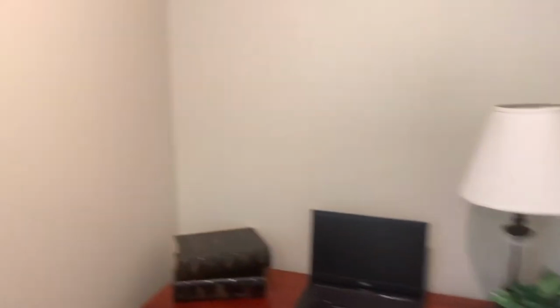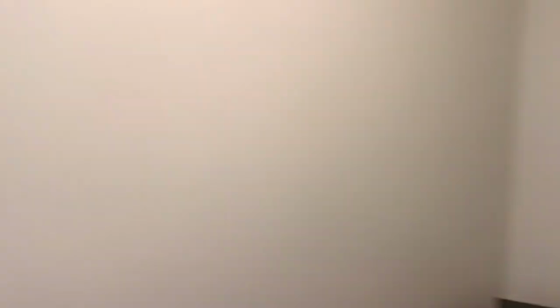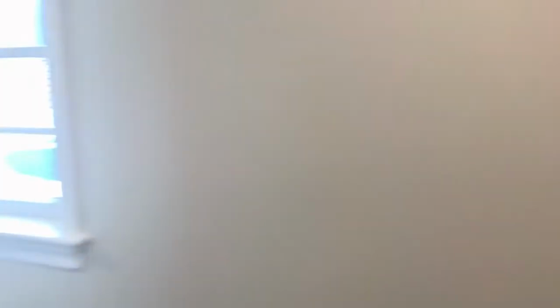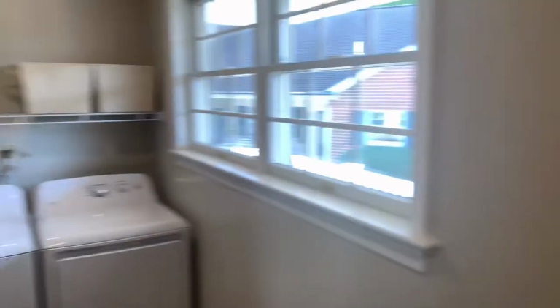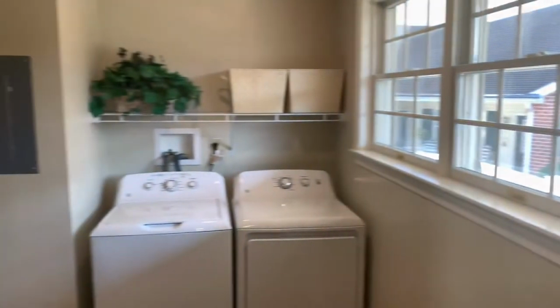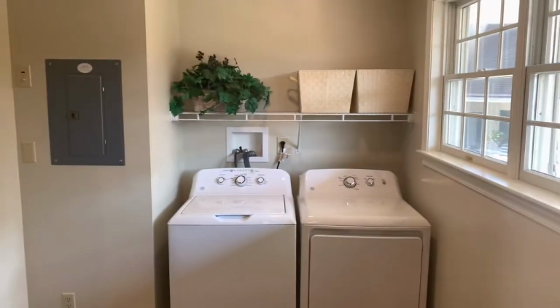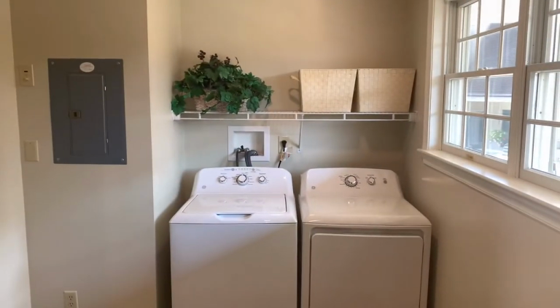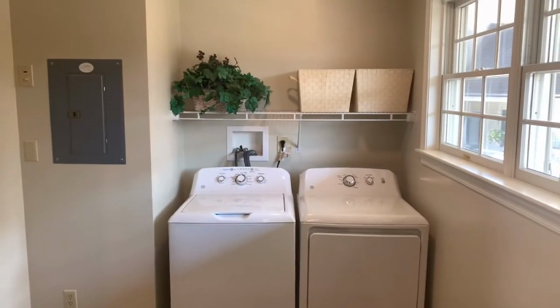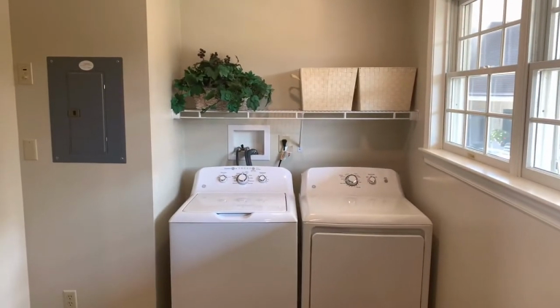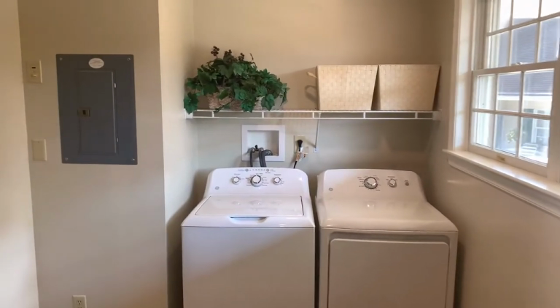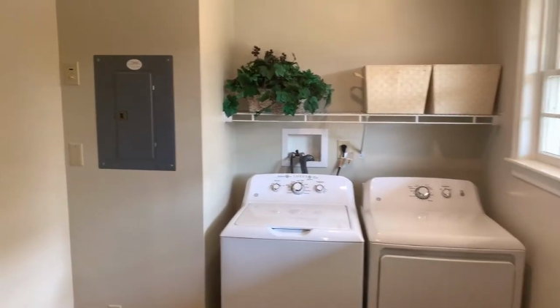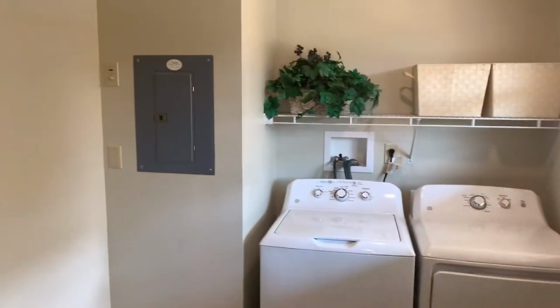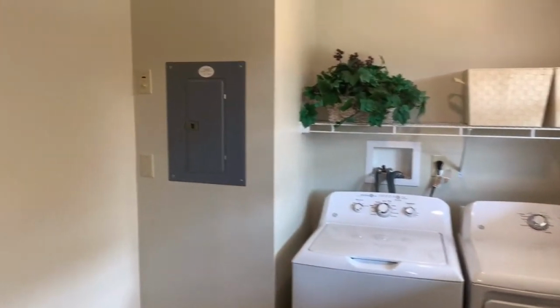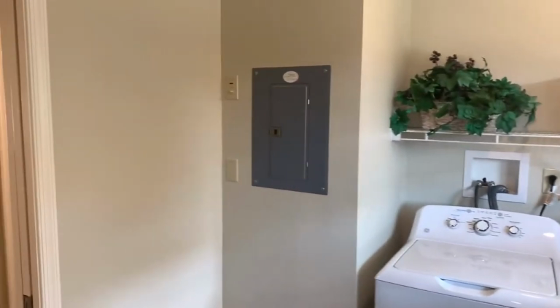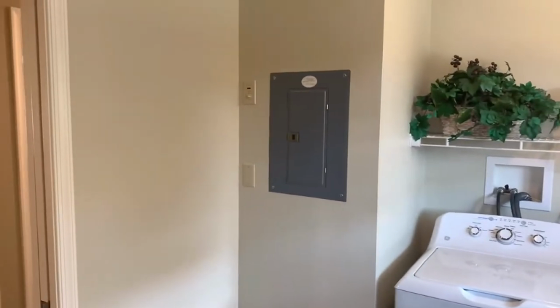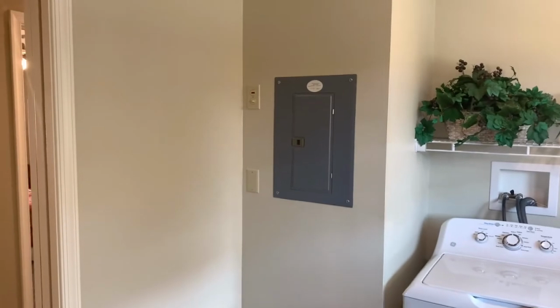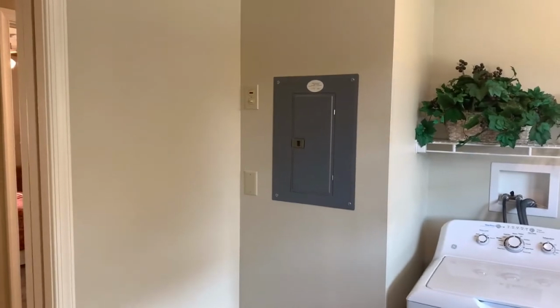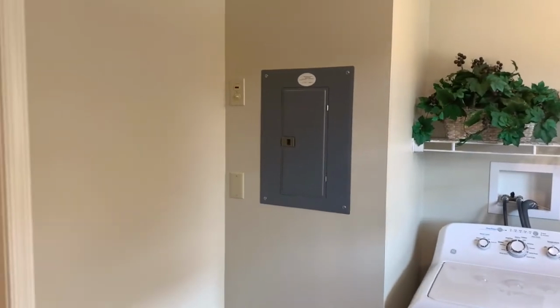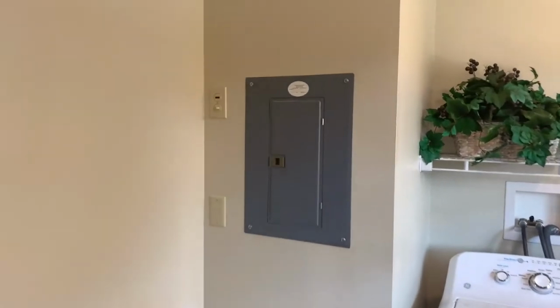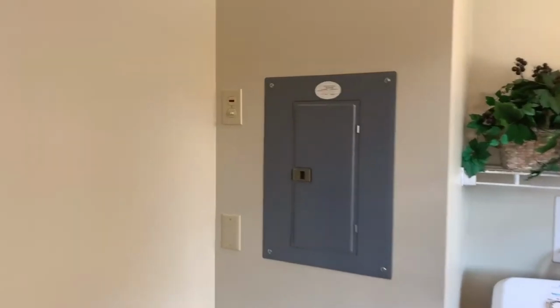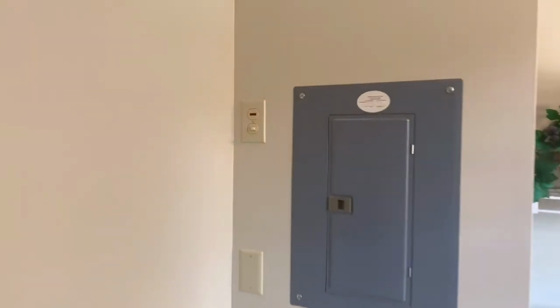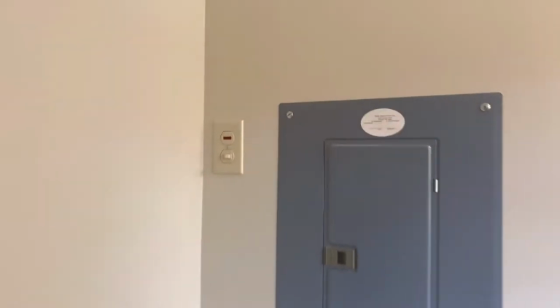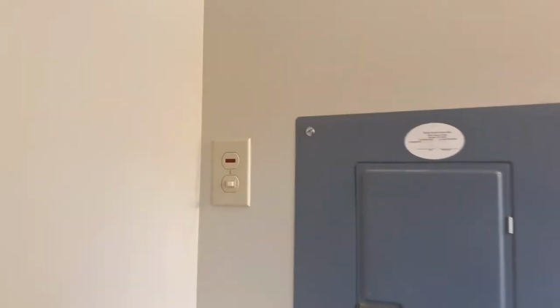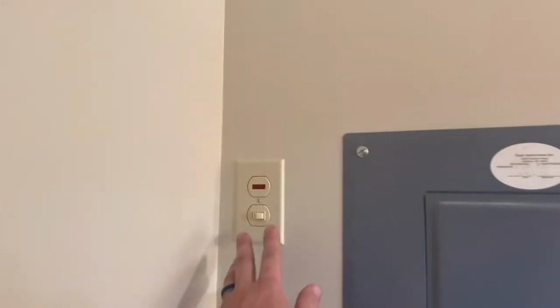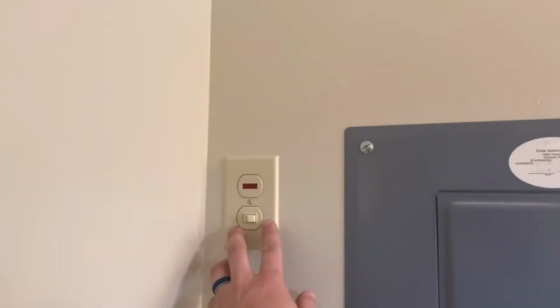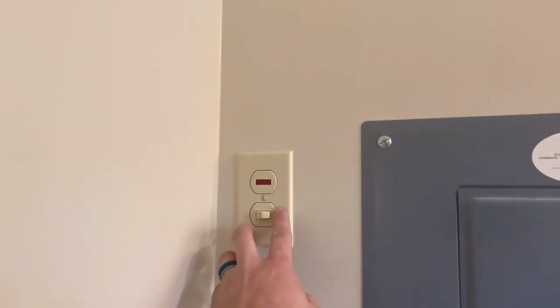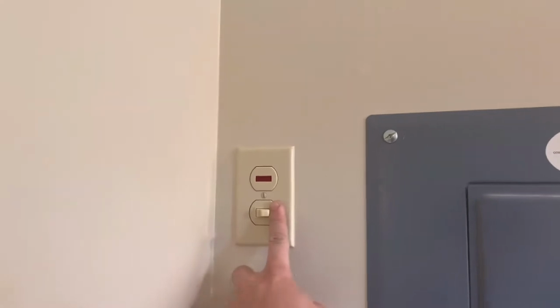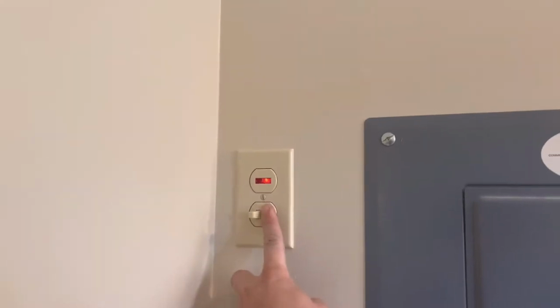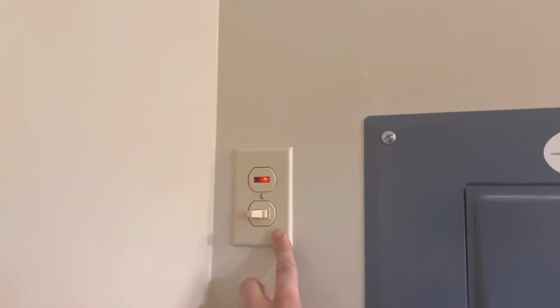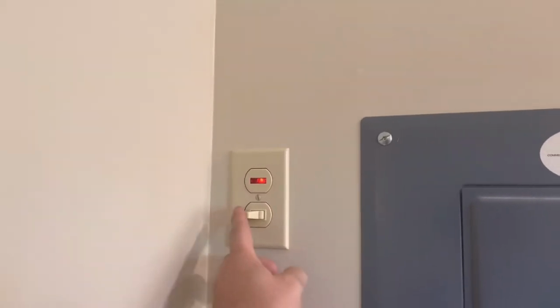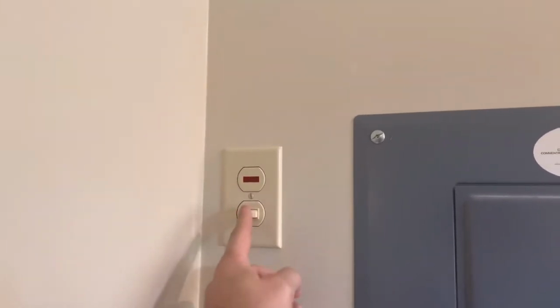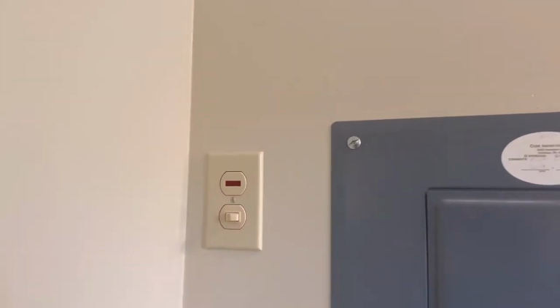Panning around again, you get your laundry area, obviously the breaker box. Something I point out in our how-to-use videos — most times your attic light is up here in your laundry room, so you can see that red light flips on and off.